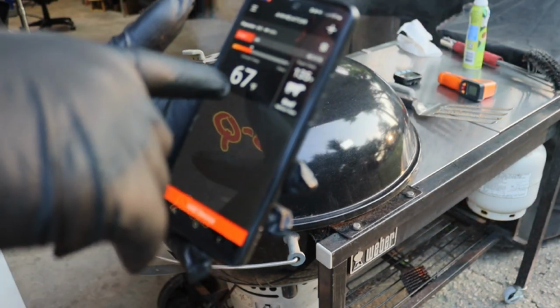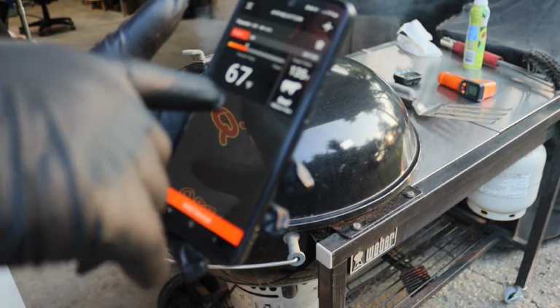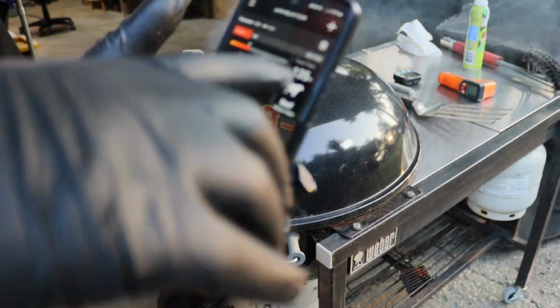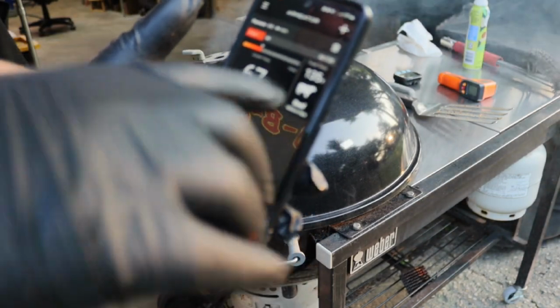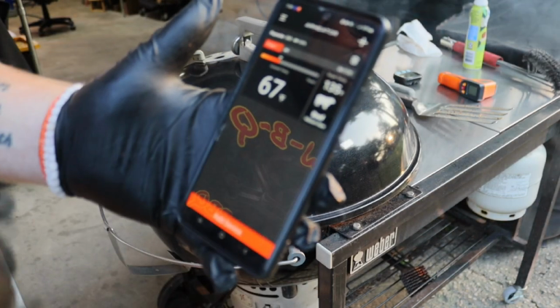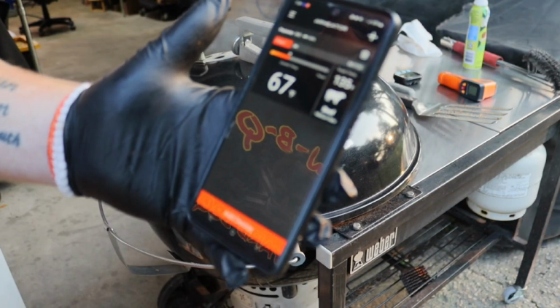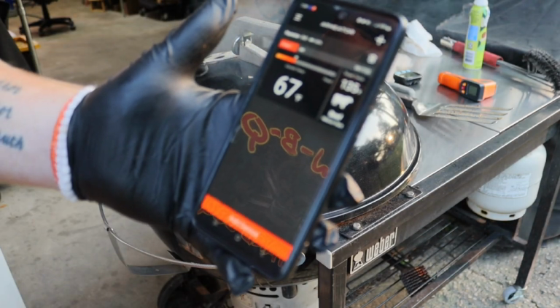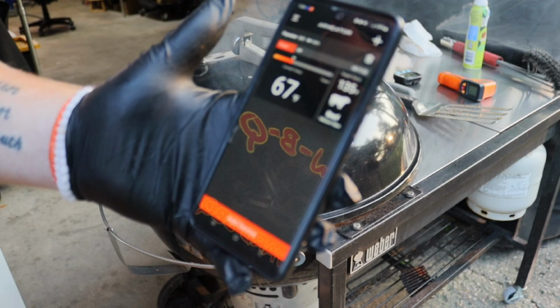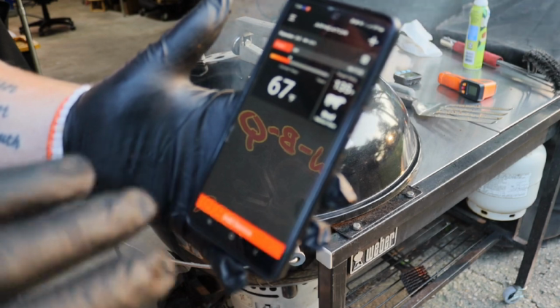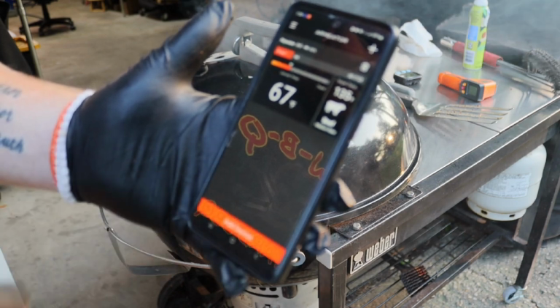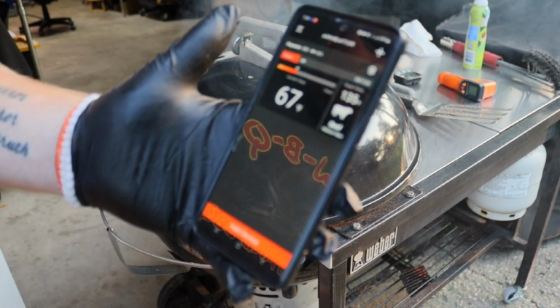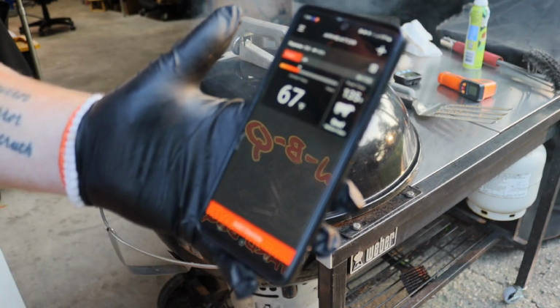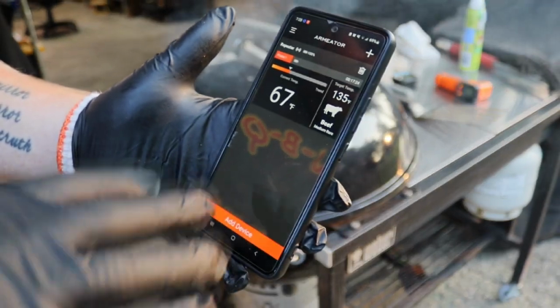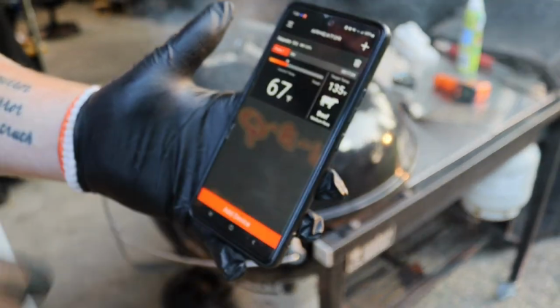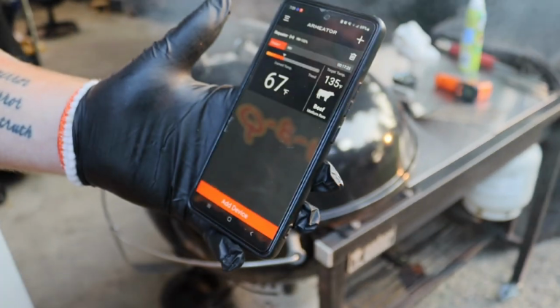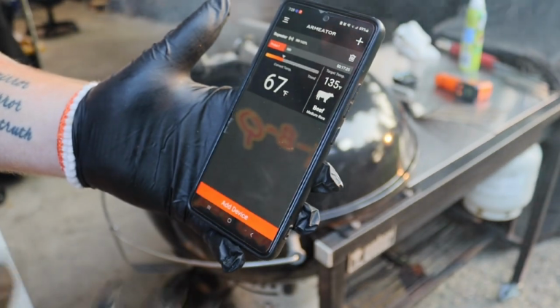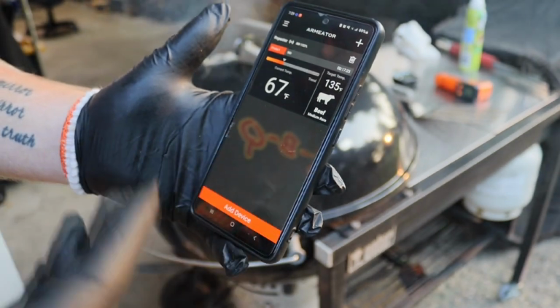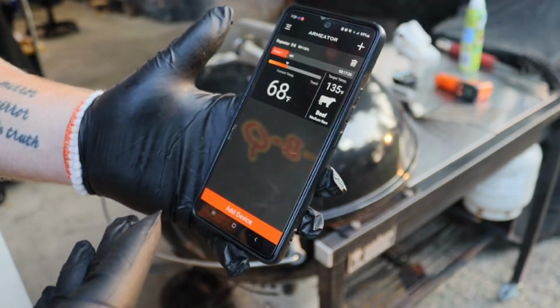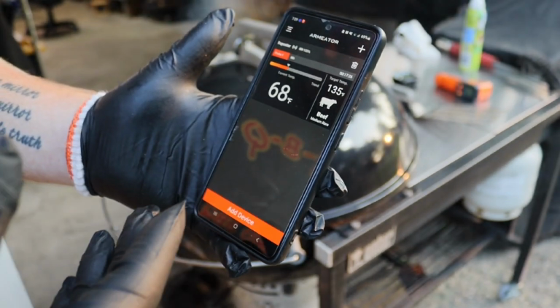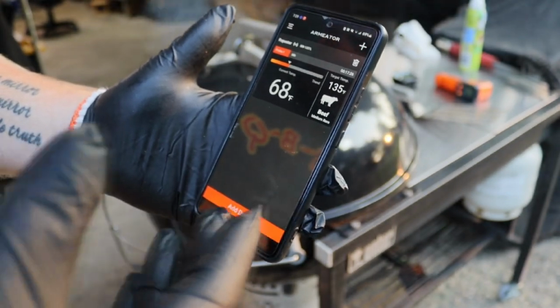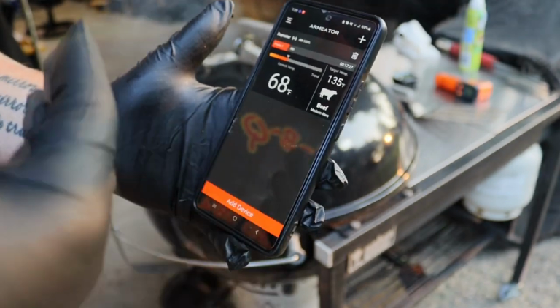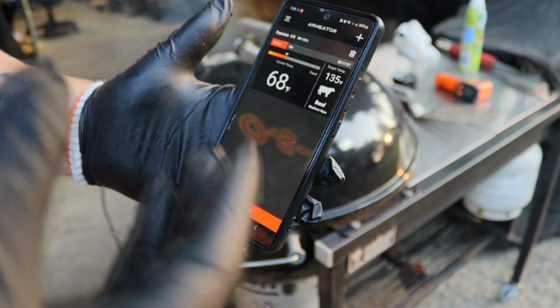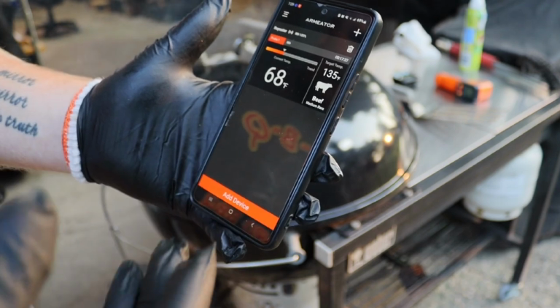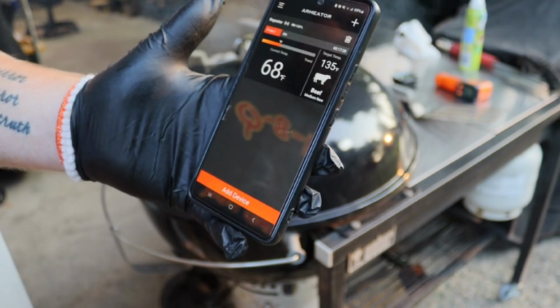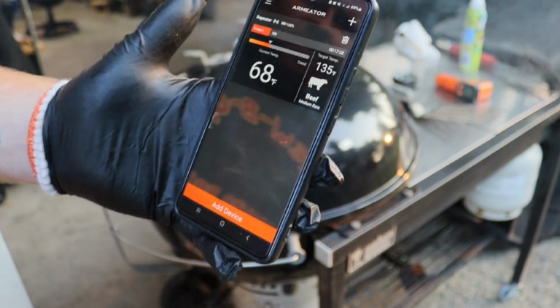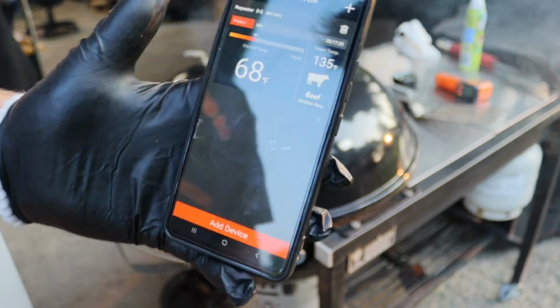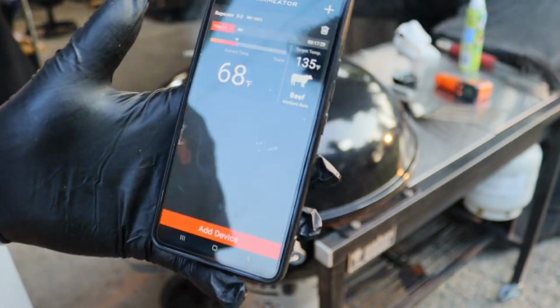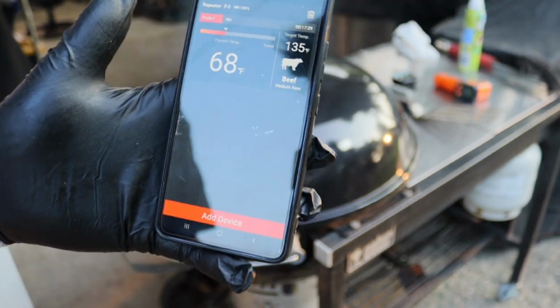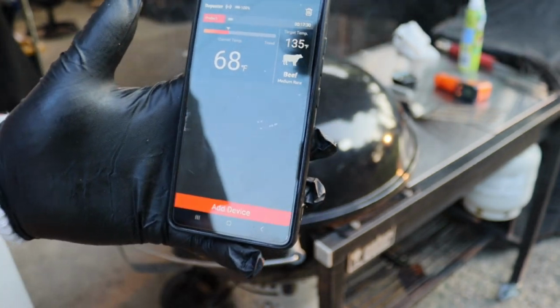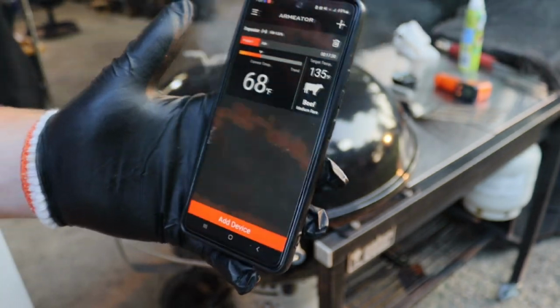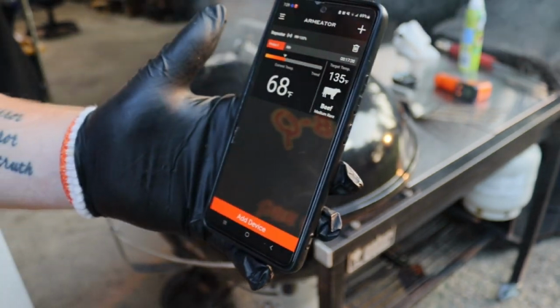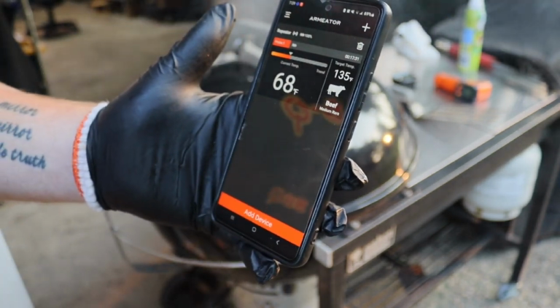We're up to 67 degrees, we've got to get to 135, so hopefully we're going to get up there a little sooner. We may have to pull it off a little bit and let it just kind of heat up. Anyway, just something for you guys to think about.